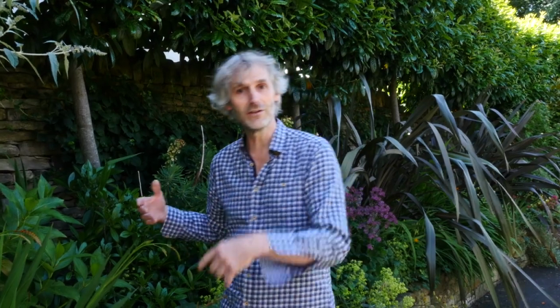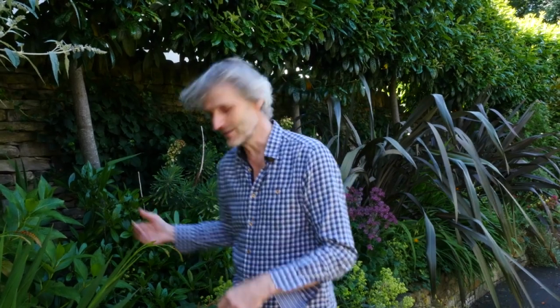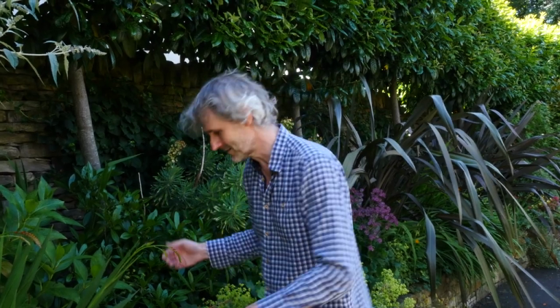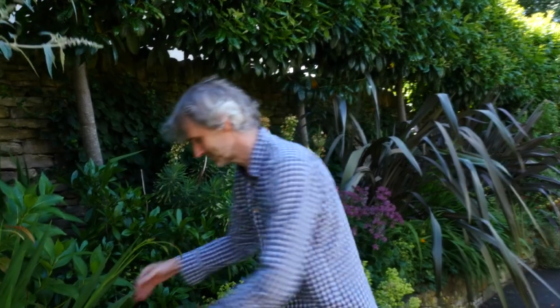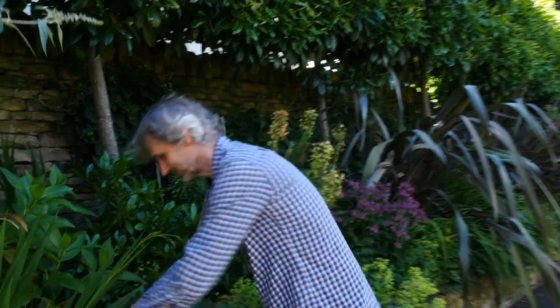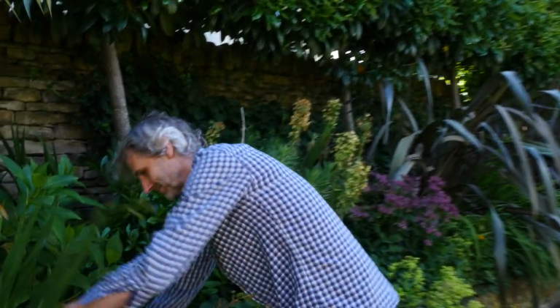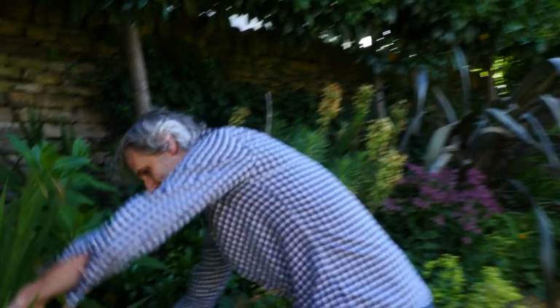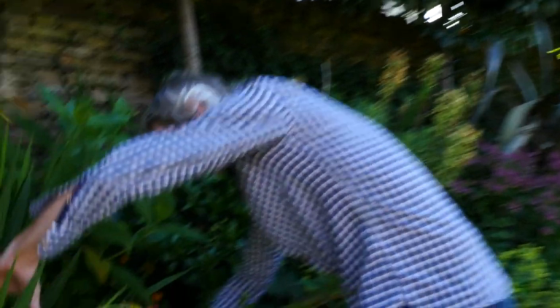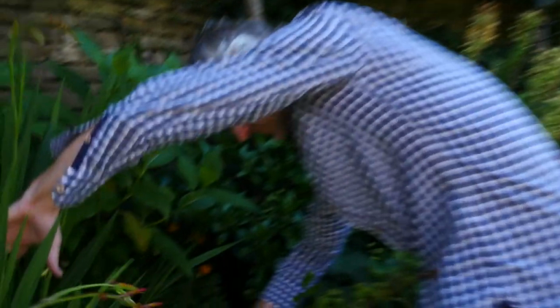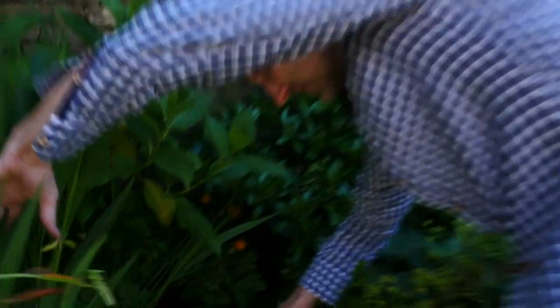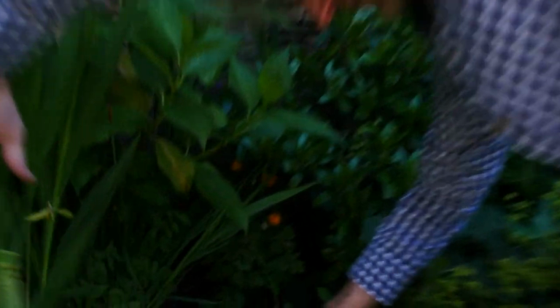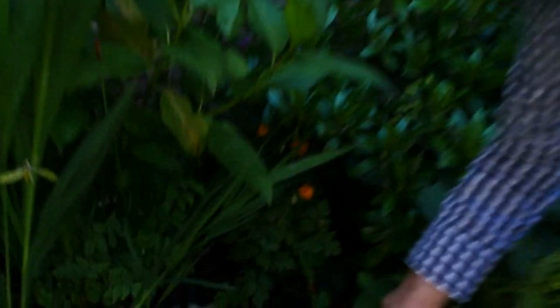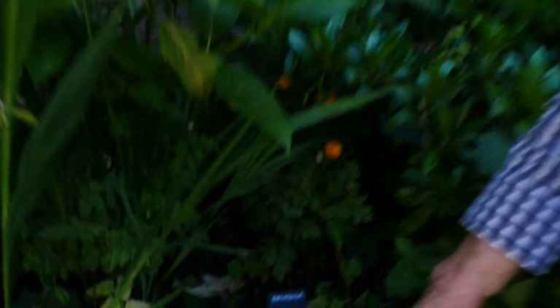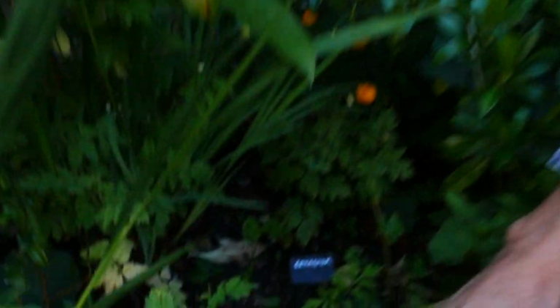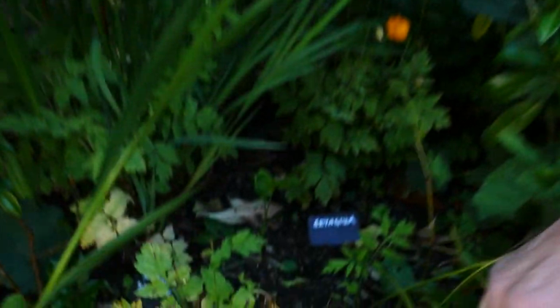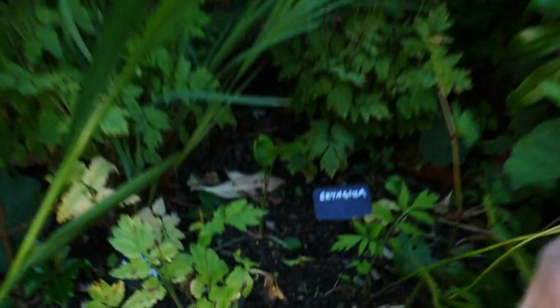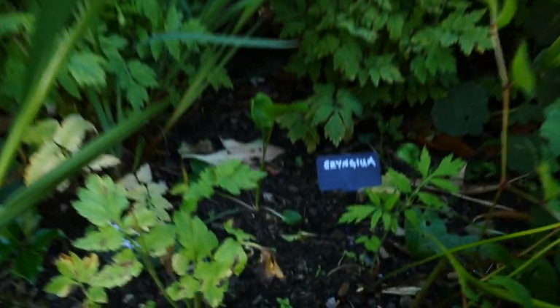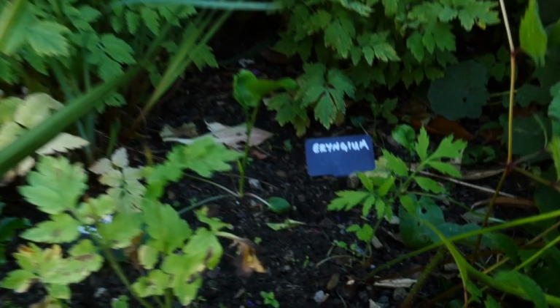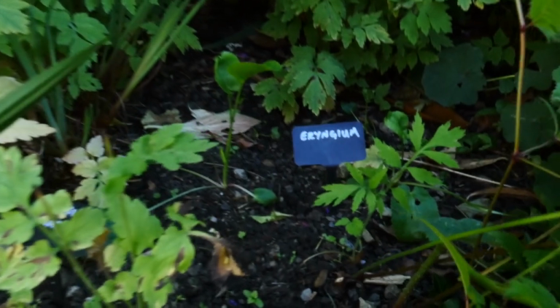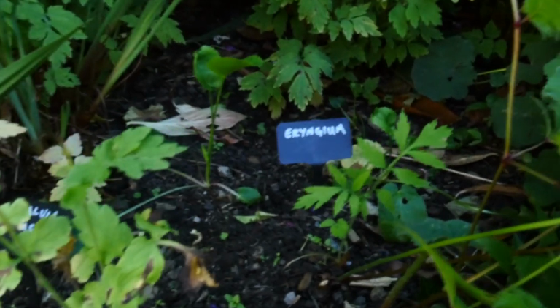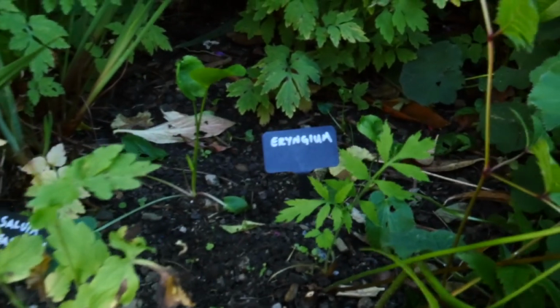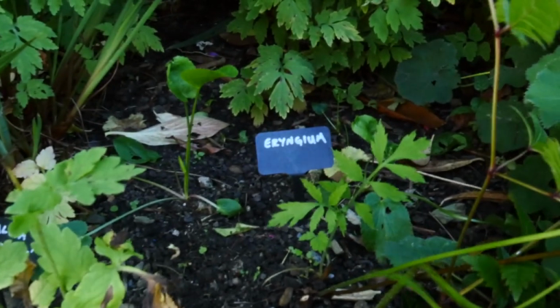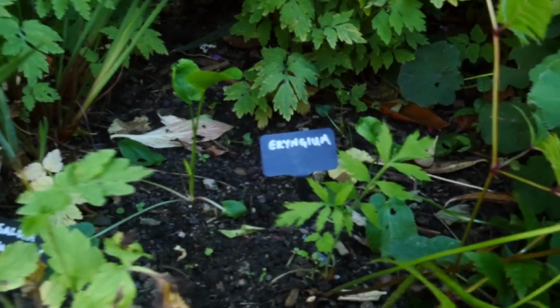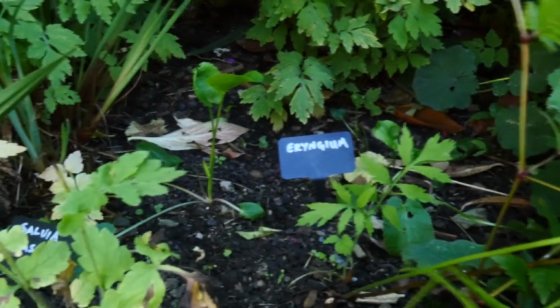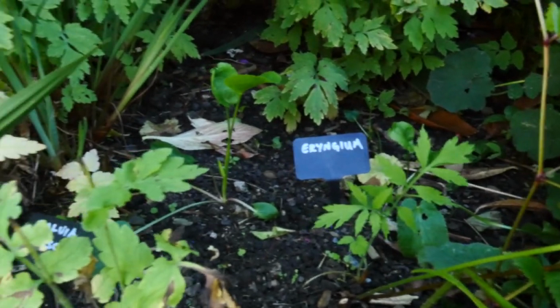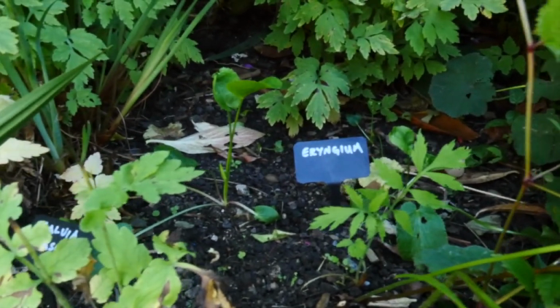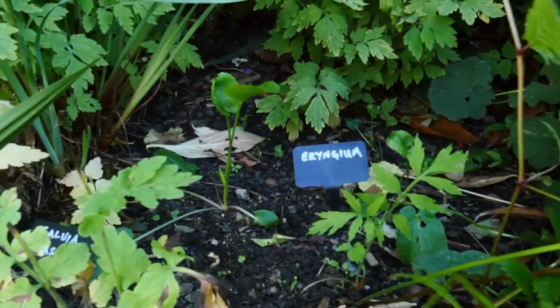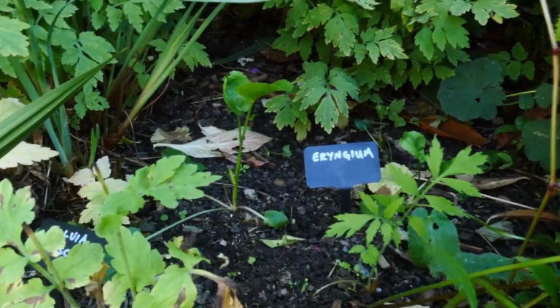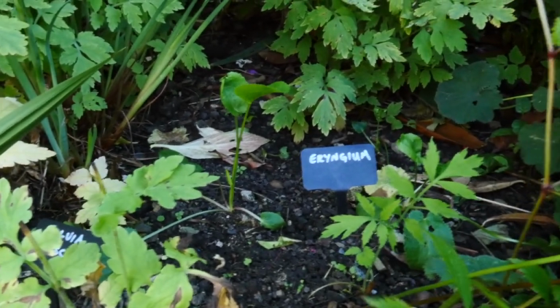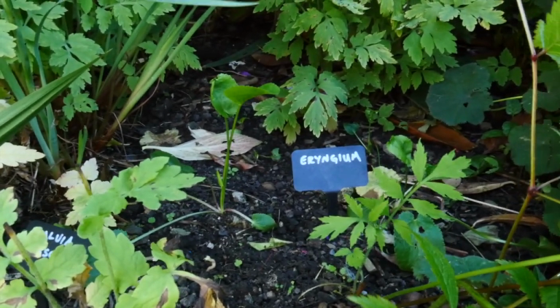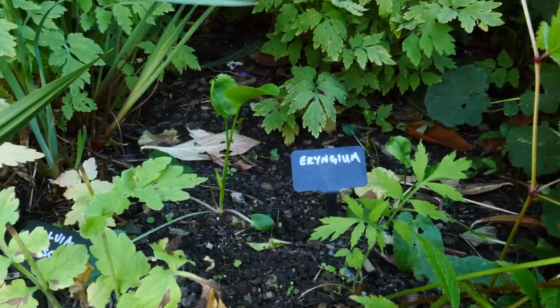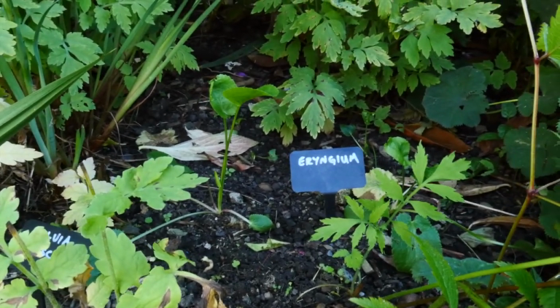Have a look at this. Here's my attempt at growing Eryngium and Salvias in the border and they just can't take.